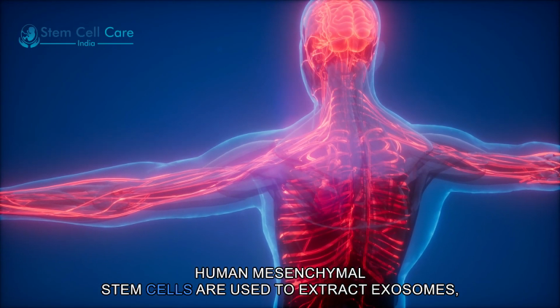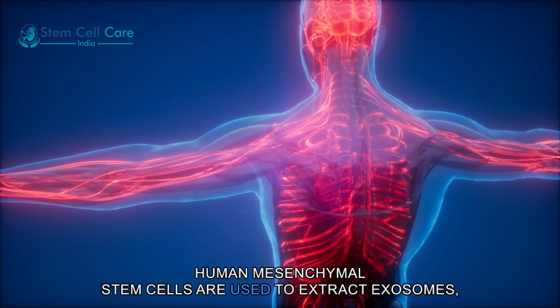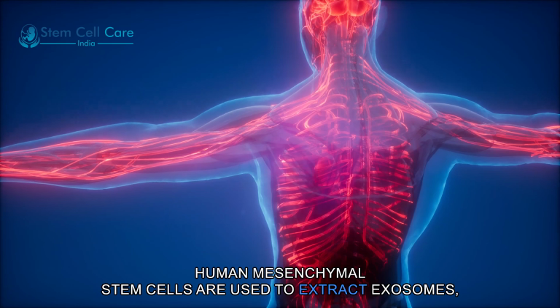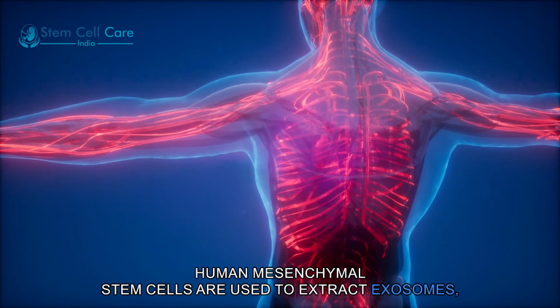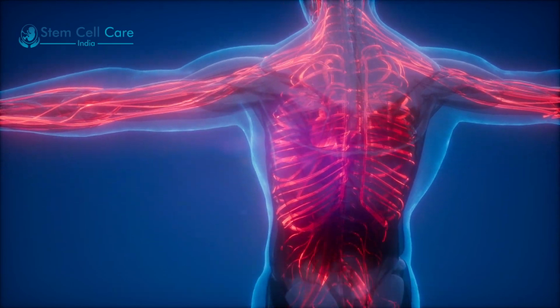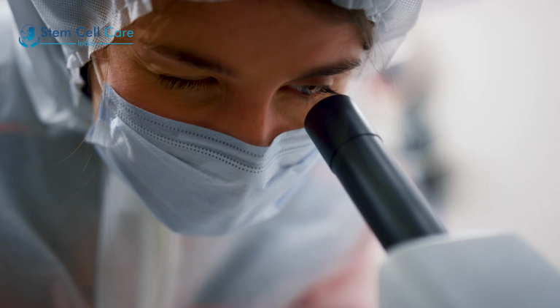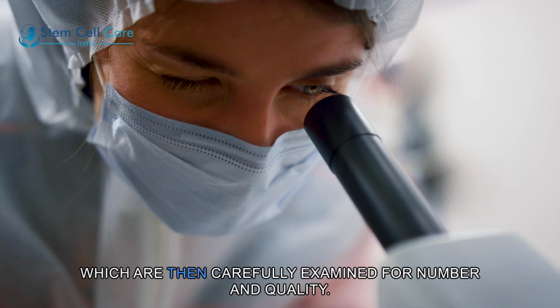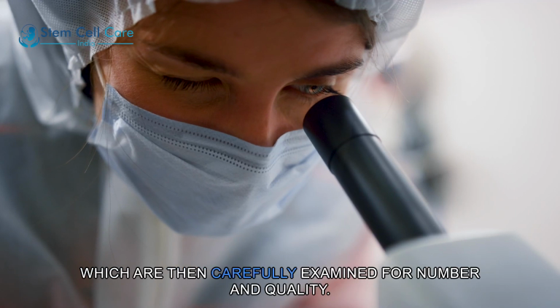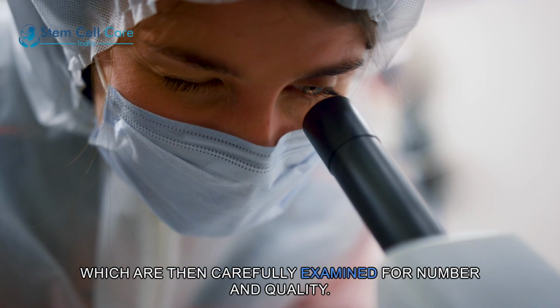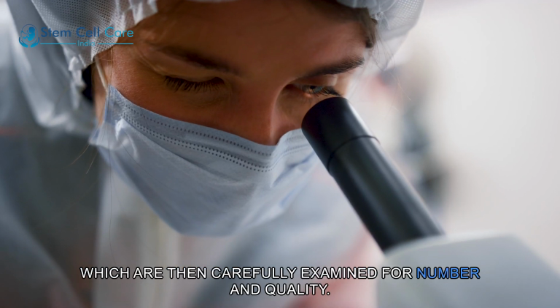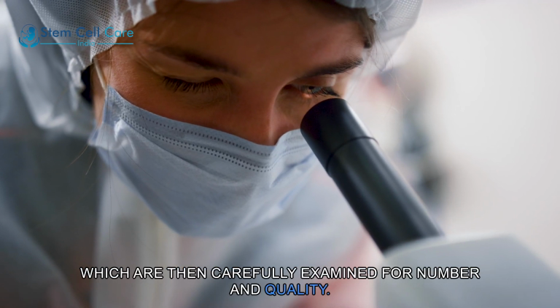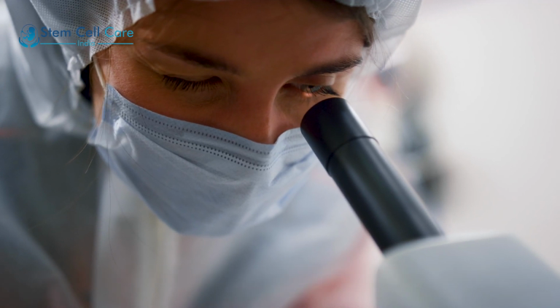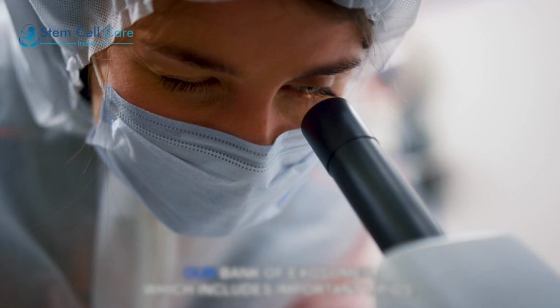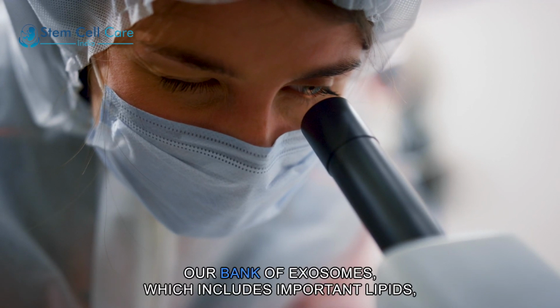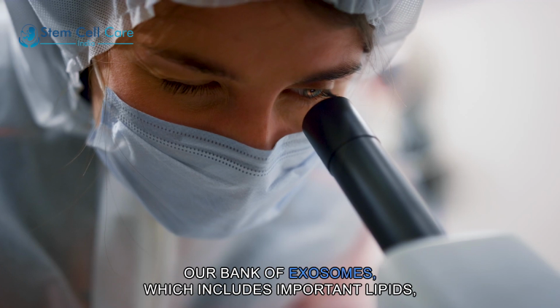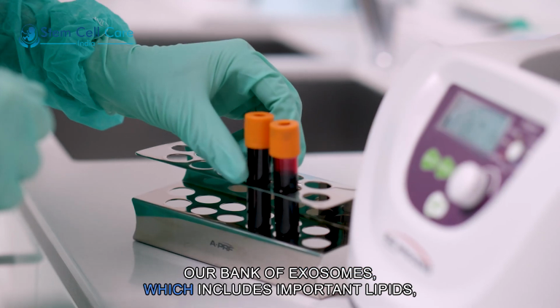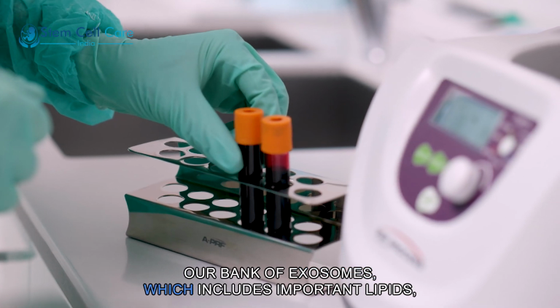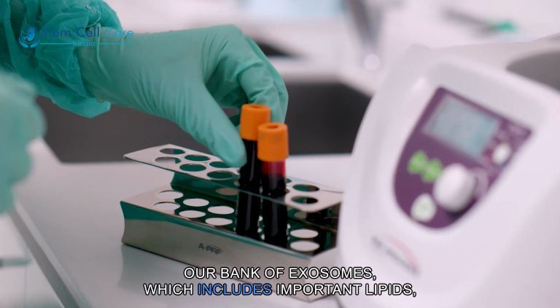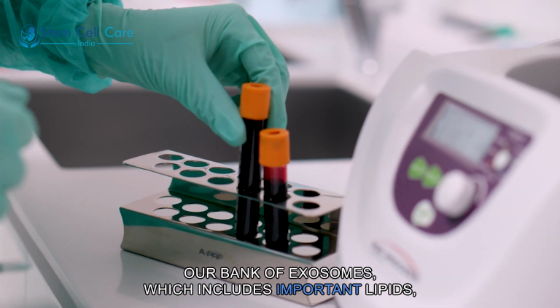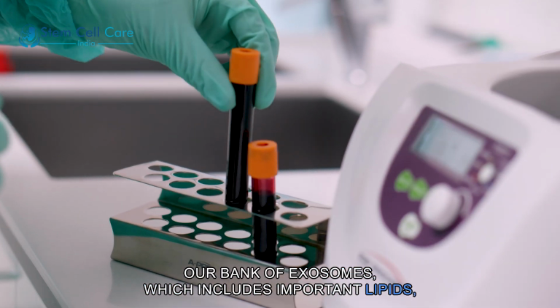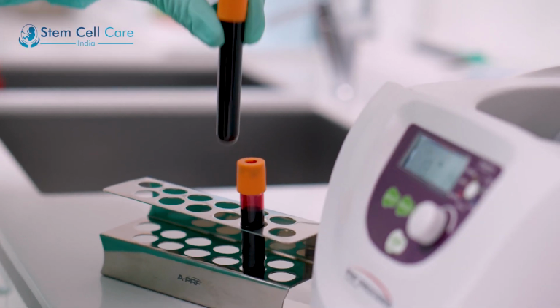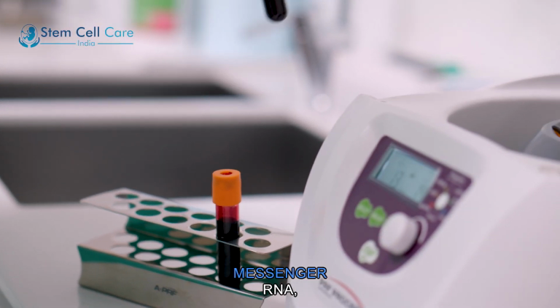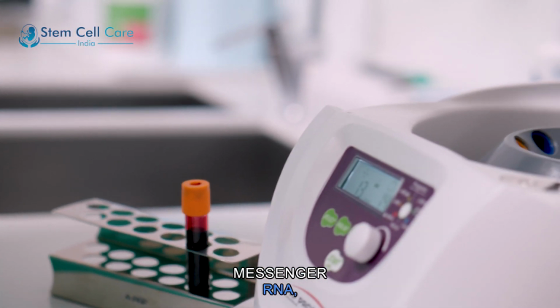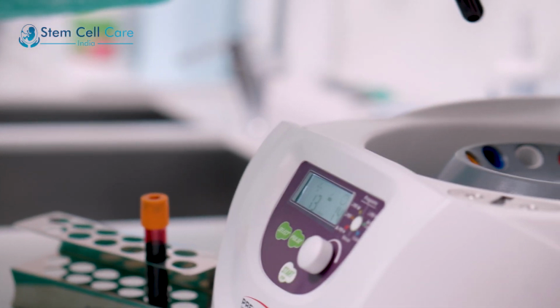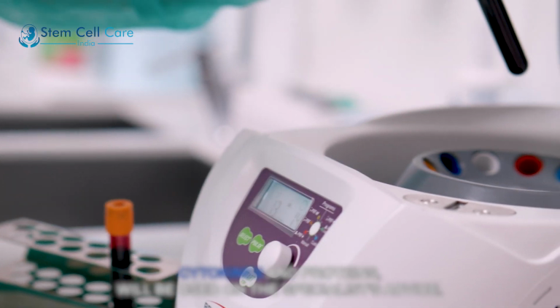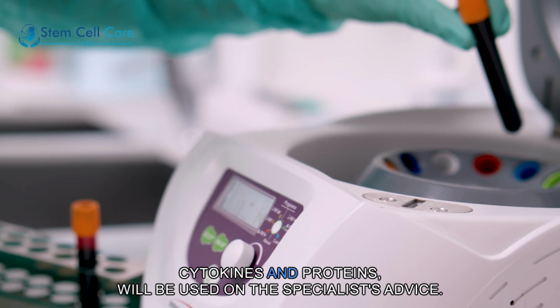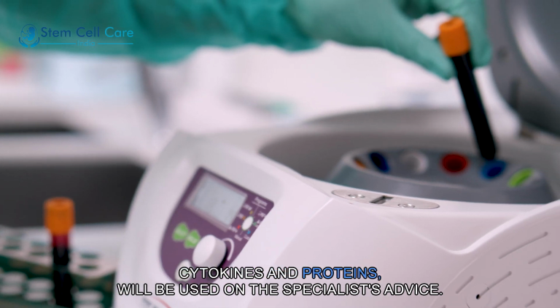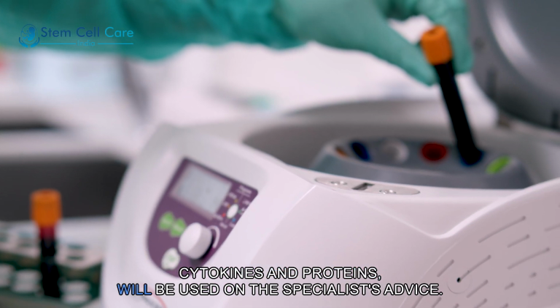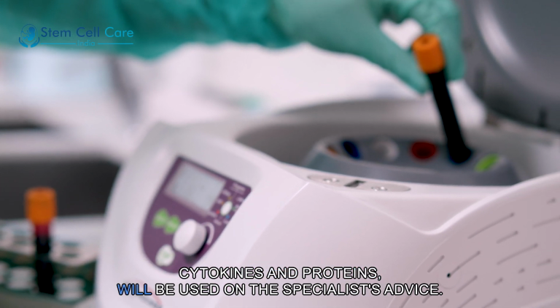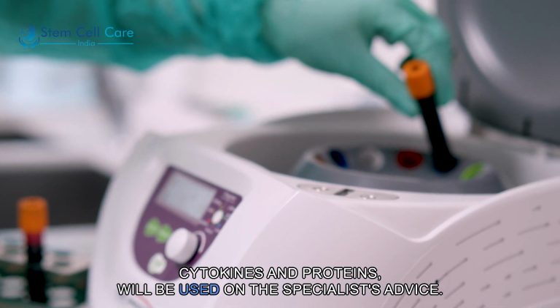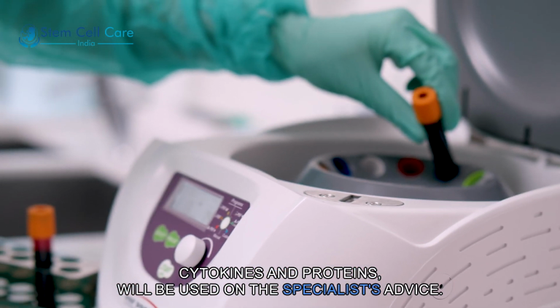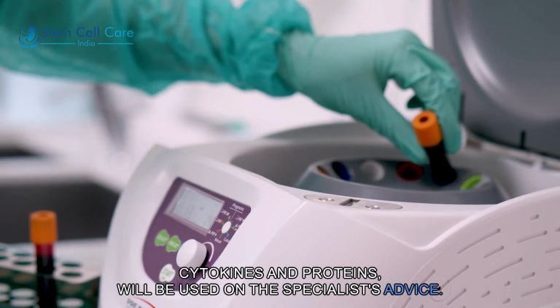Human mesenchymal stem cells are used to extract exosomes, which are then carefully examined for number and quality. Our bank of exosomes, which includes important lipids, messenger RNA, cytokines, and proteins, will be used on the specialist's advice.